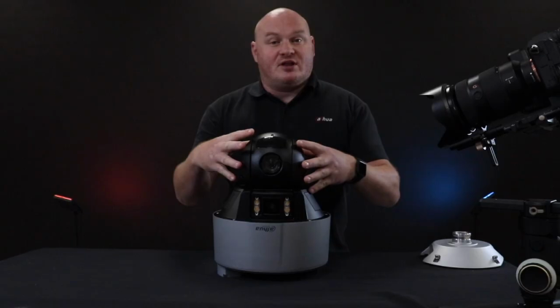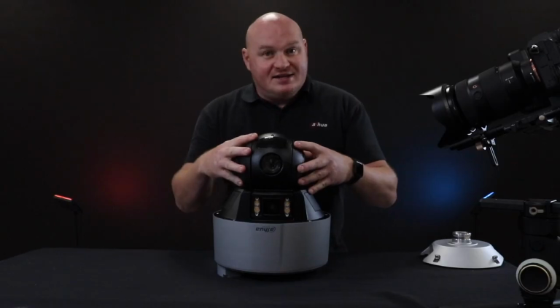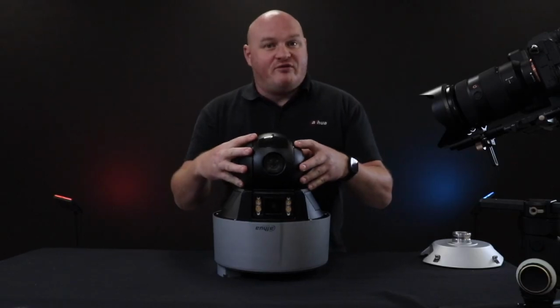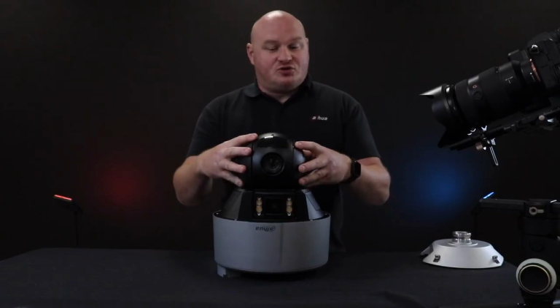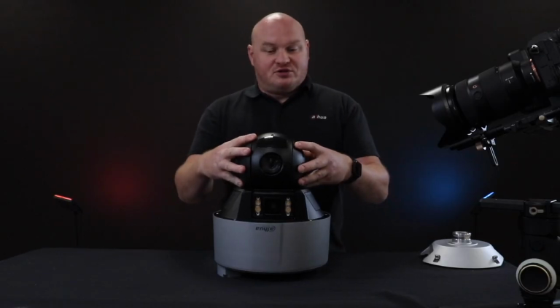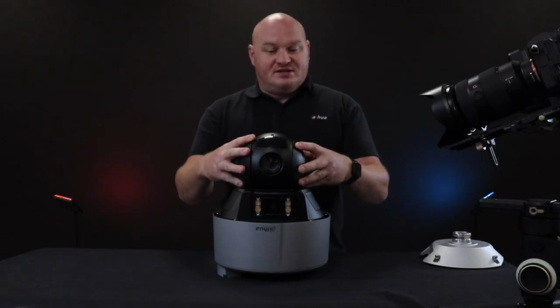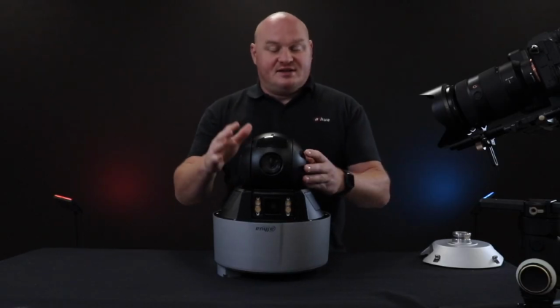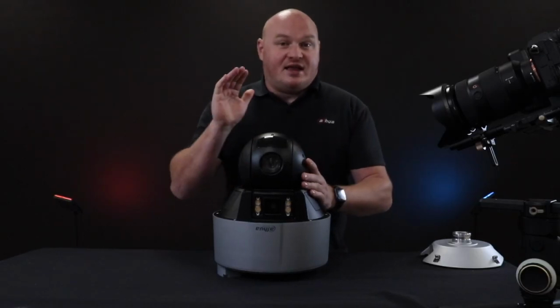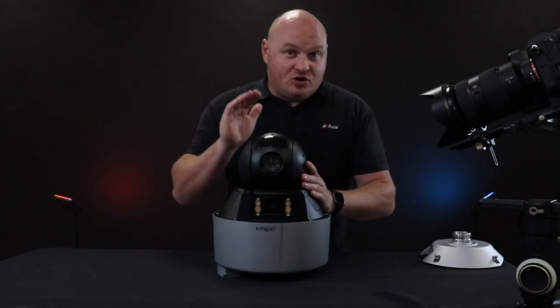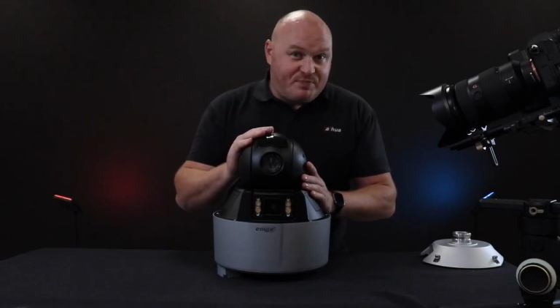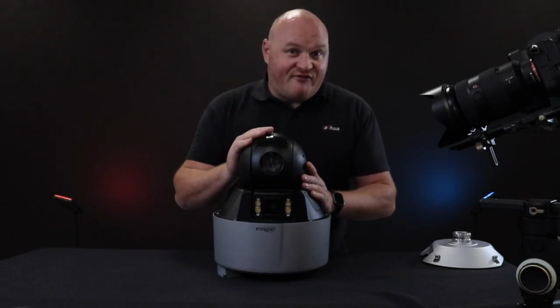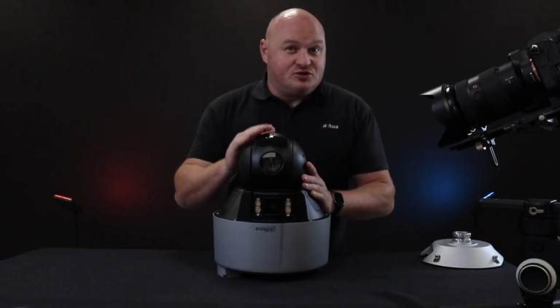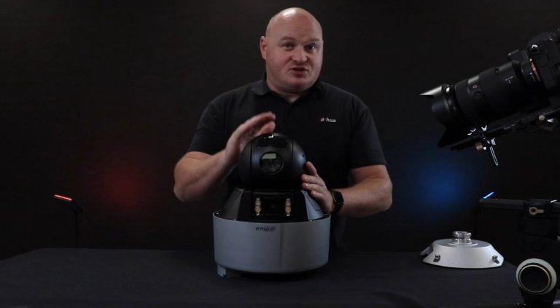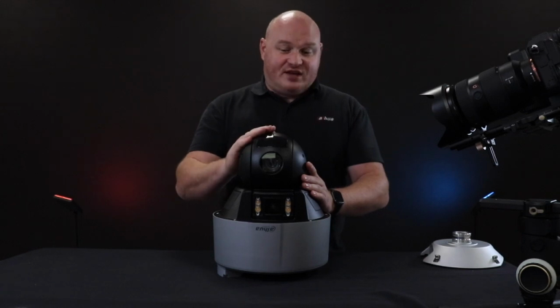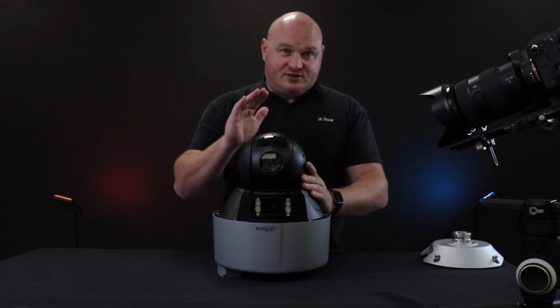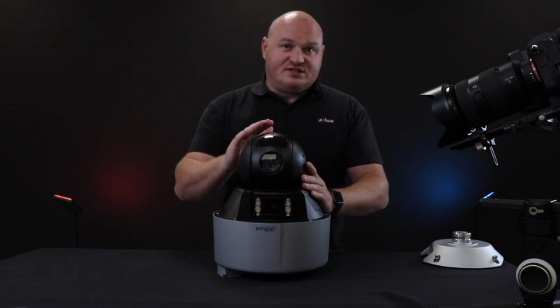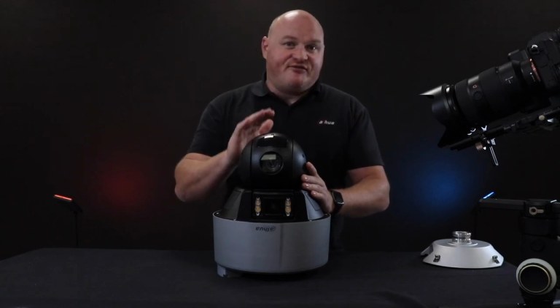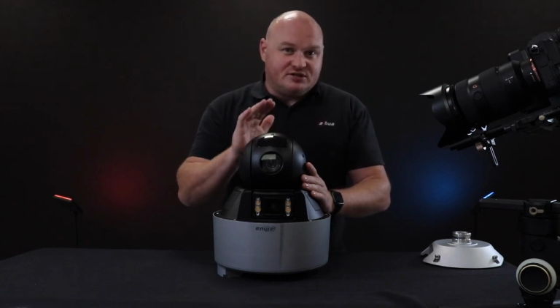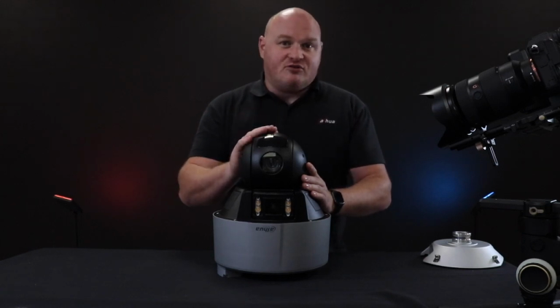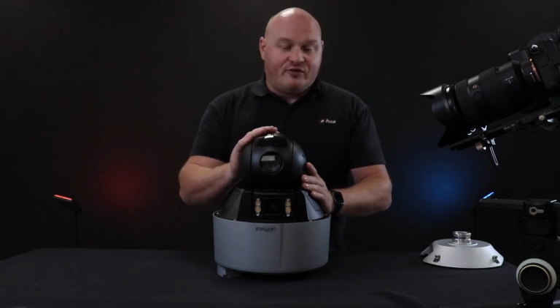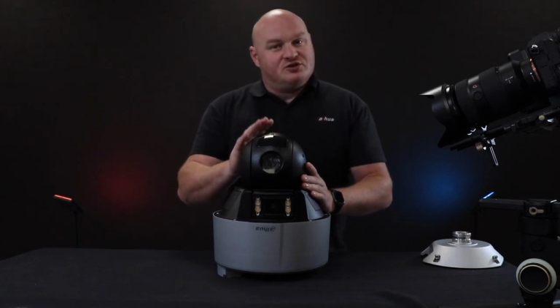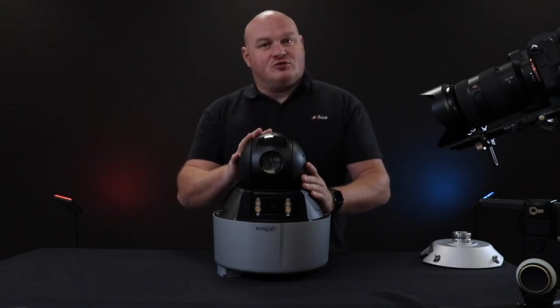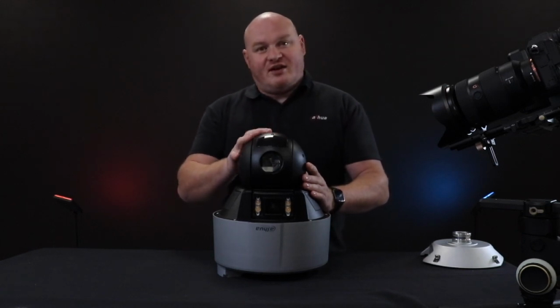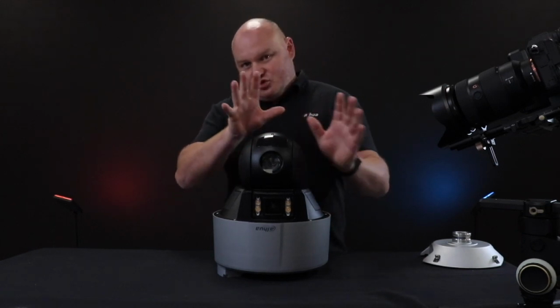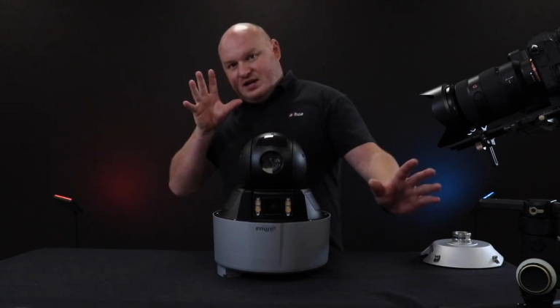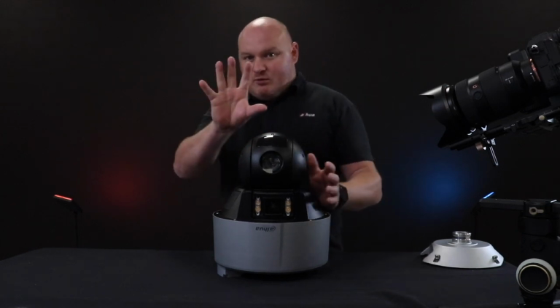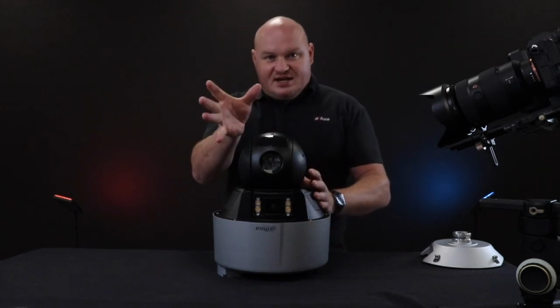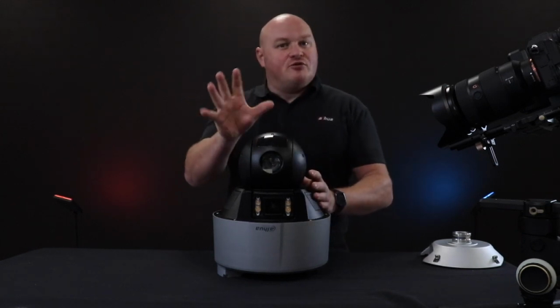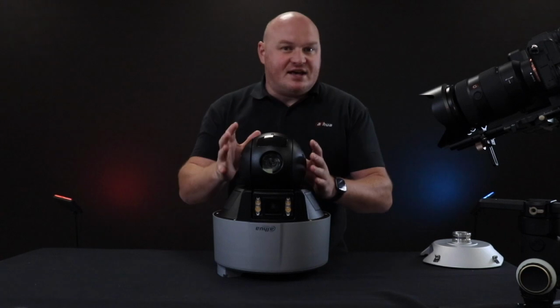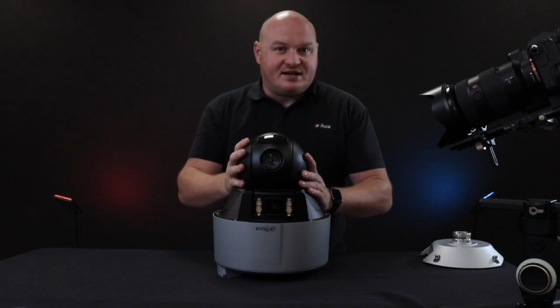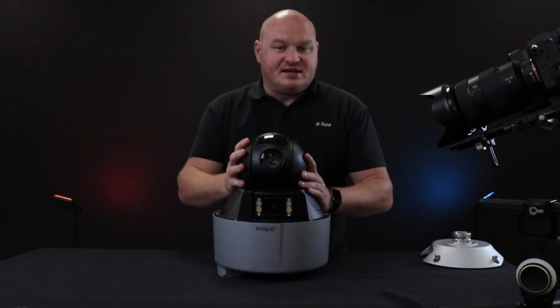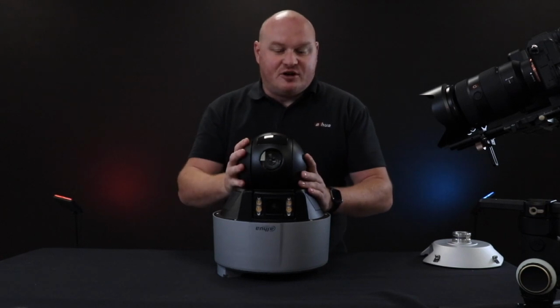The lens on the actual bottom PTZ includes PFA — that's our predictive focus algorithm. Whenever you zoom in, it will maintain focus at exactly the same time.